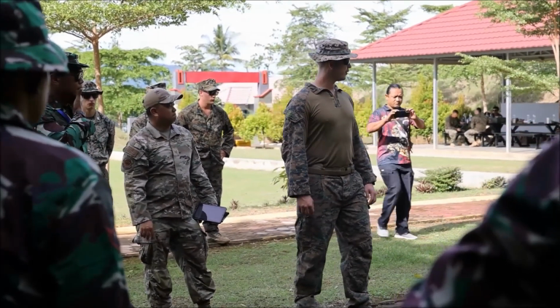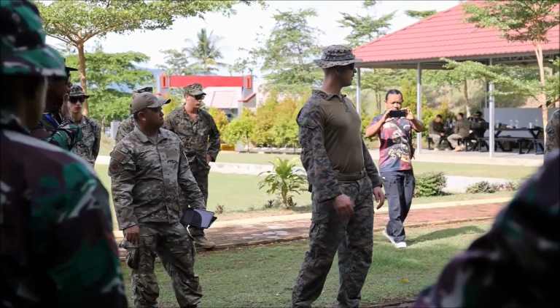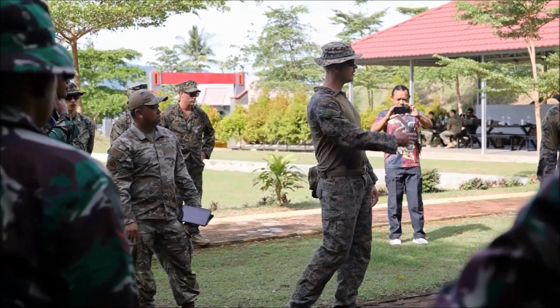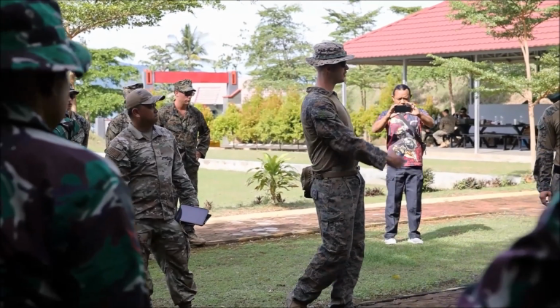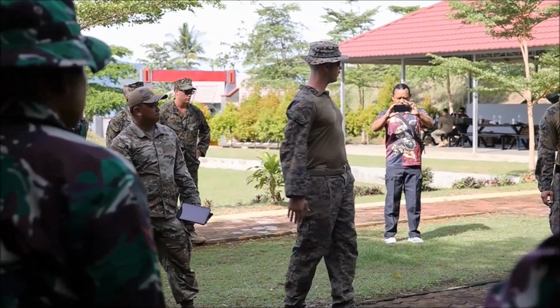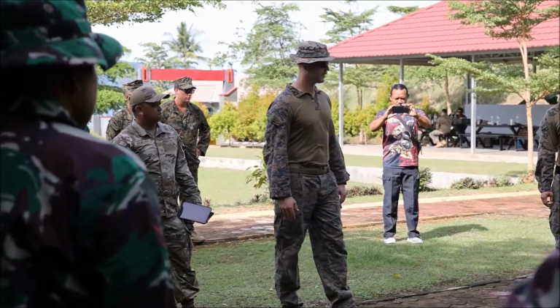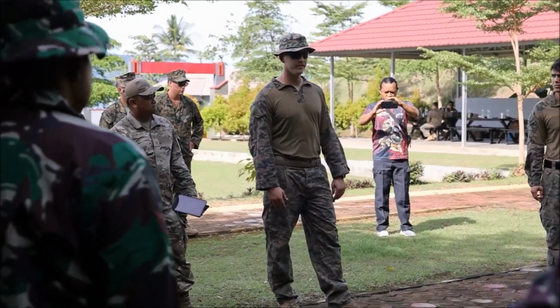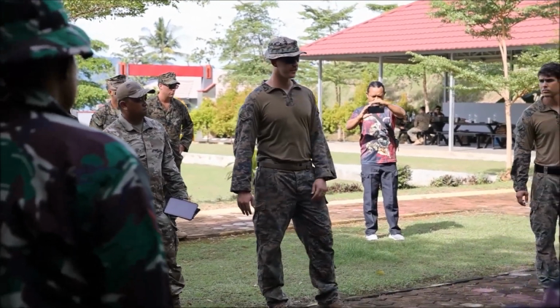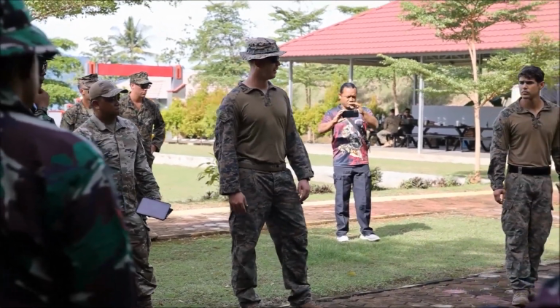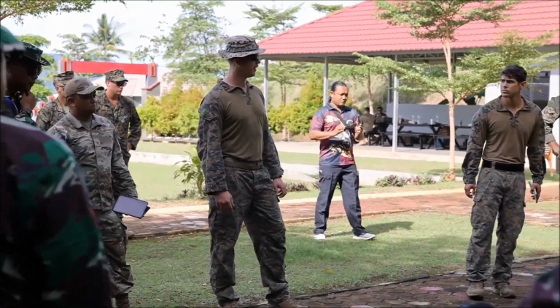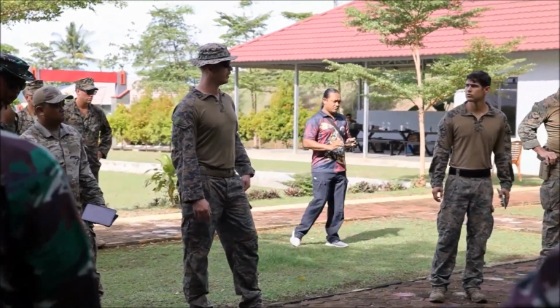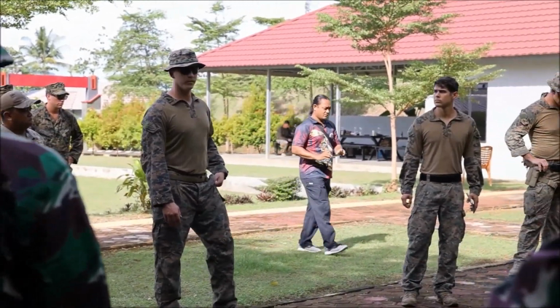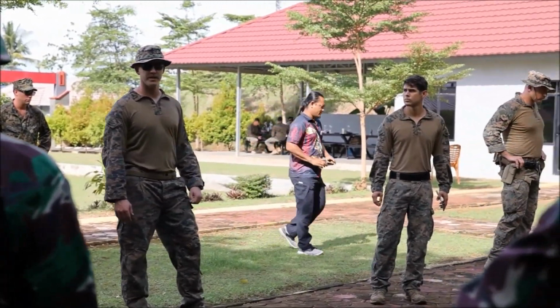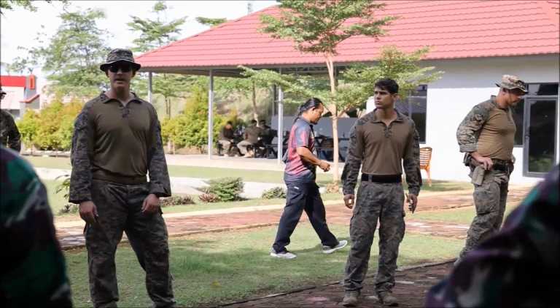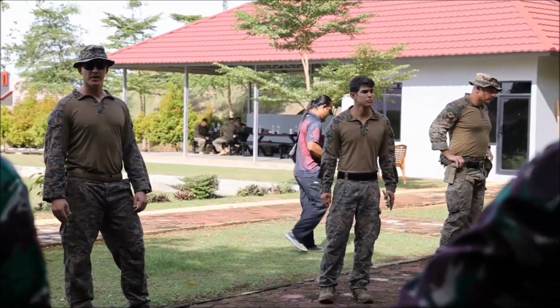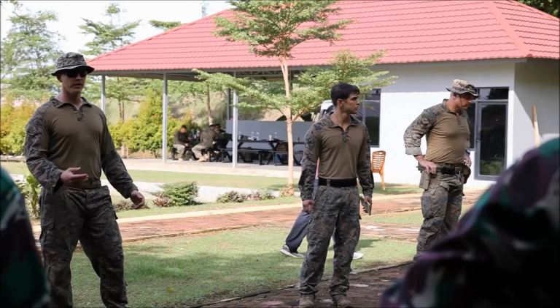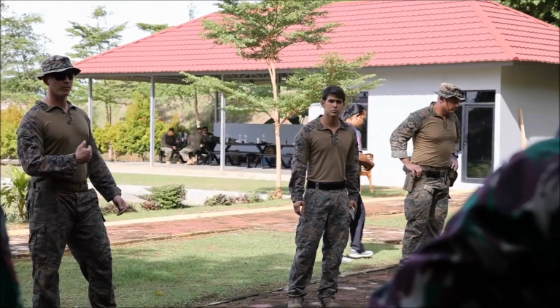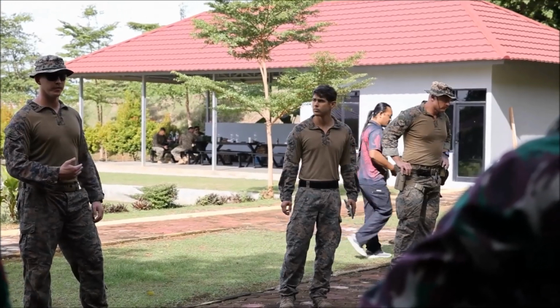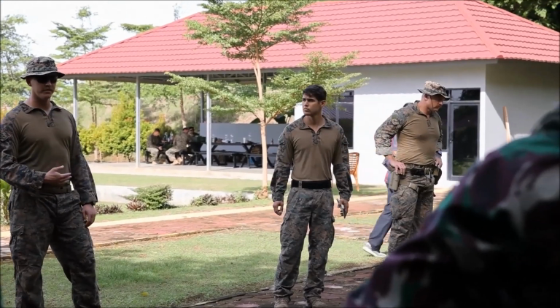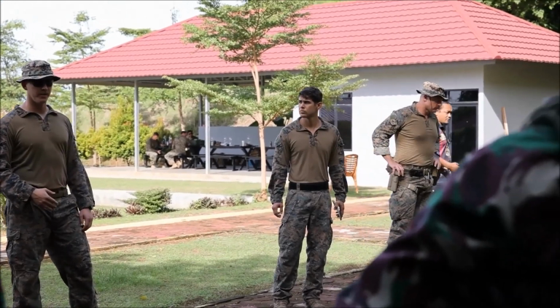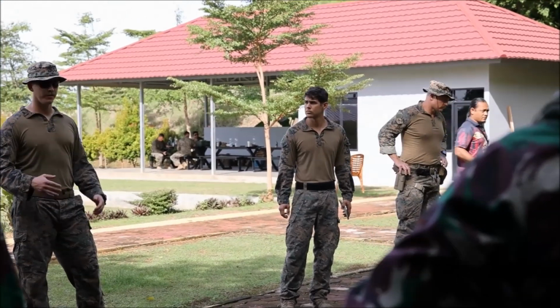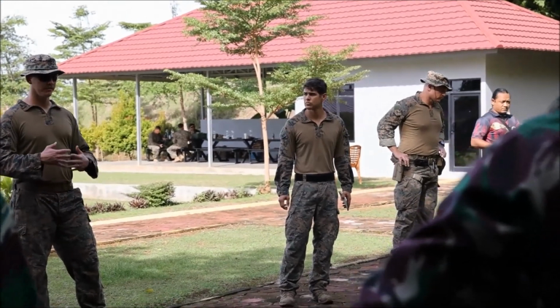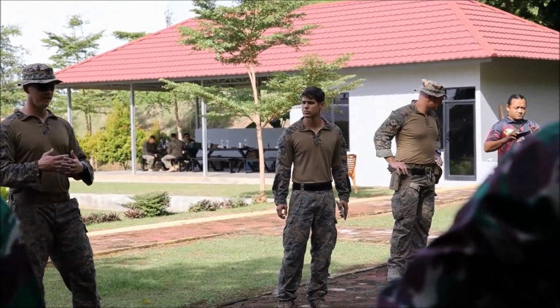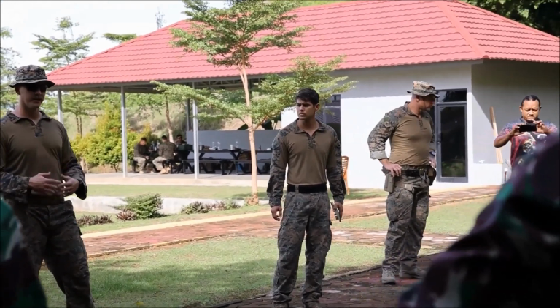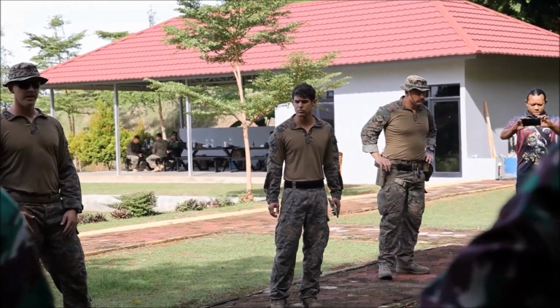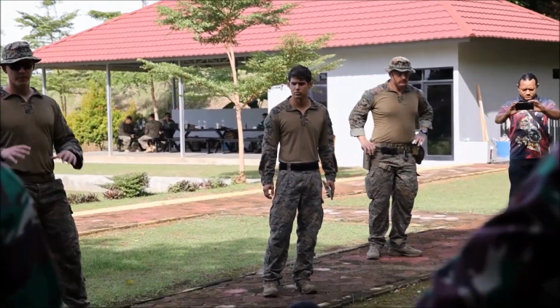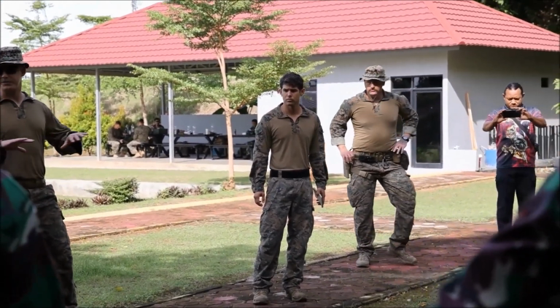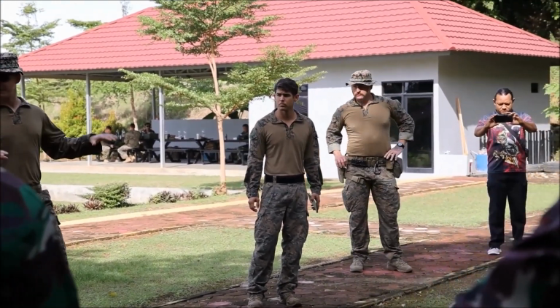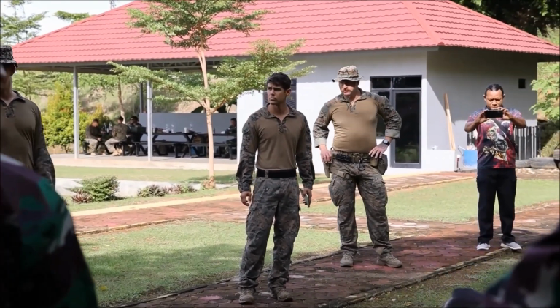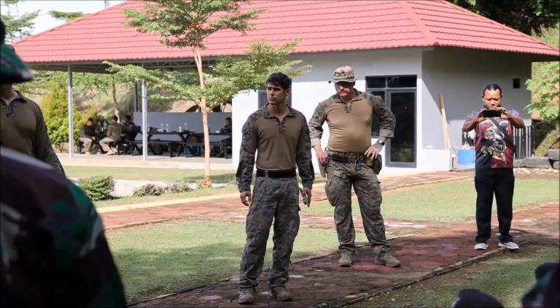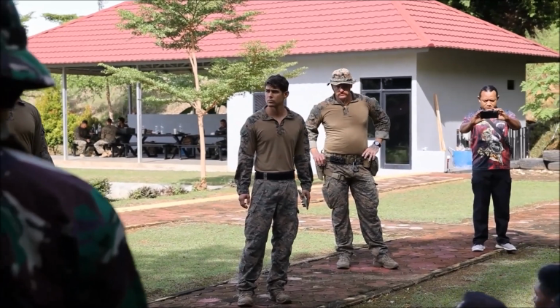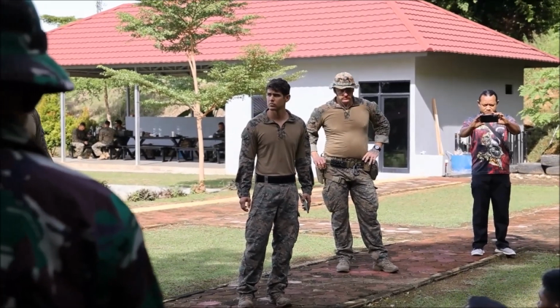With that, I'm going to turn it over to Sergeant Broyles. If you can introduce everybody that we brought today. Sorry we don't have more people to train with you integrated, but we have to spread everybody out over all the events today.